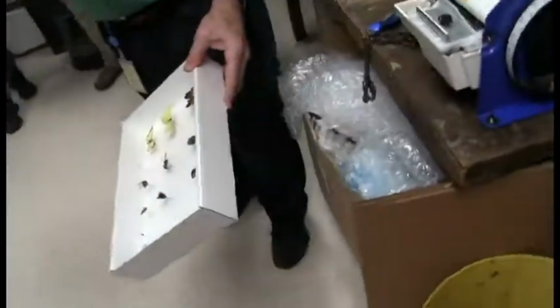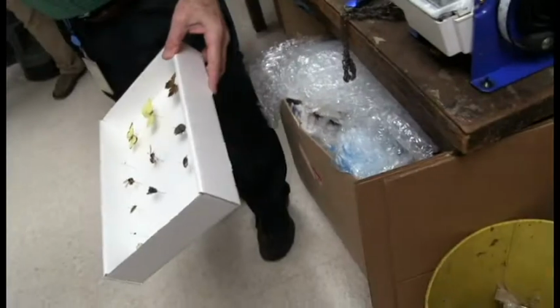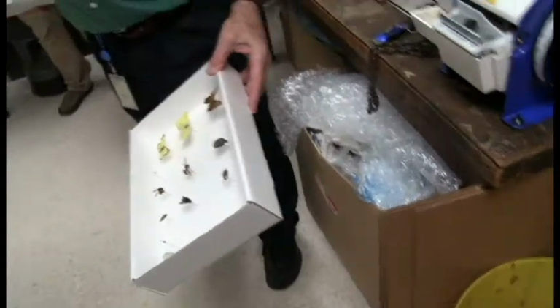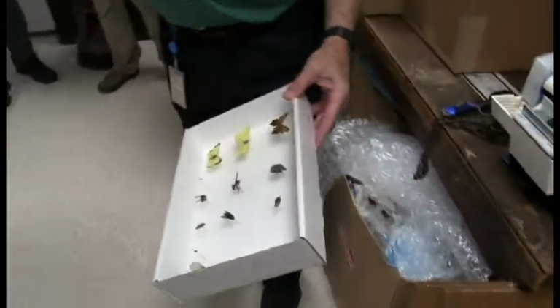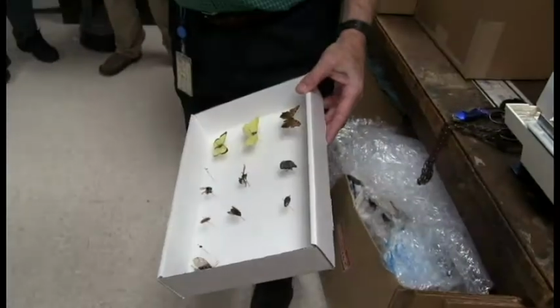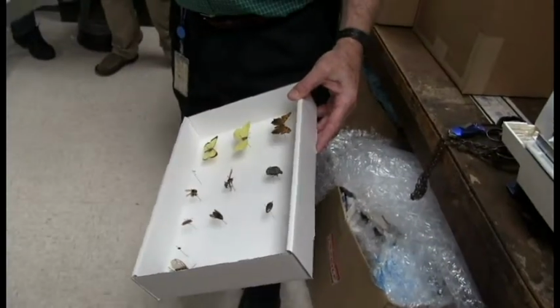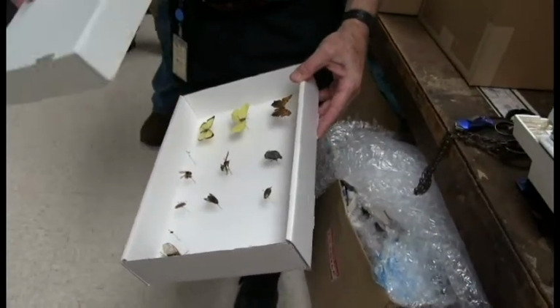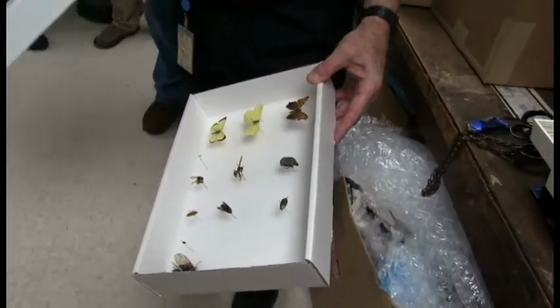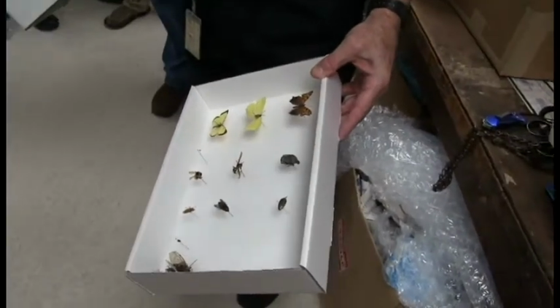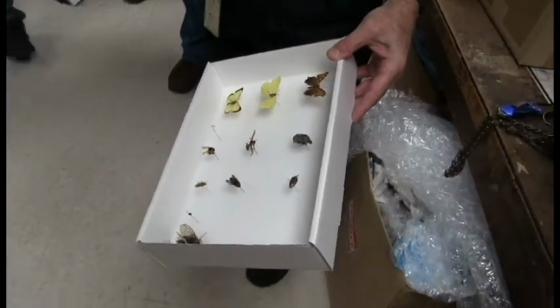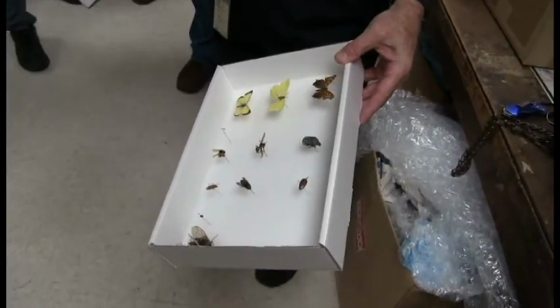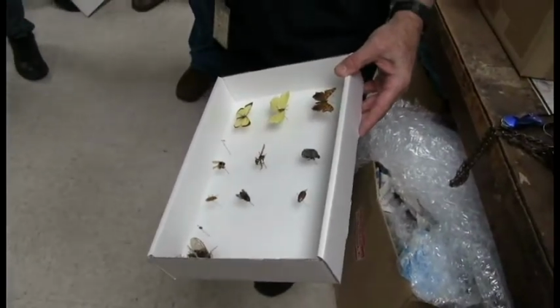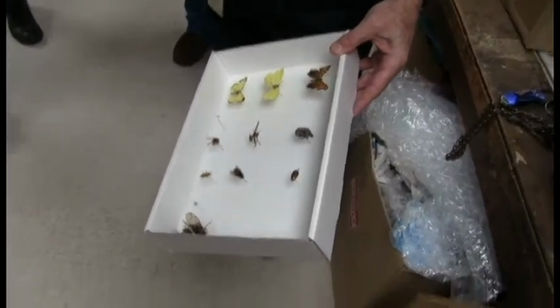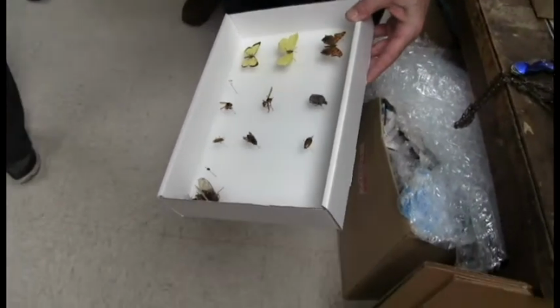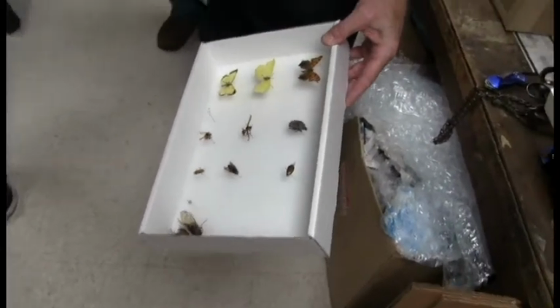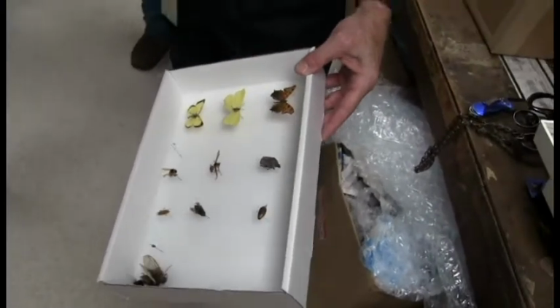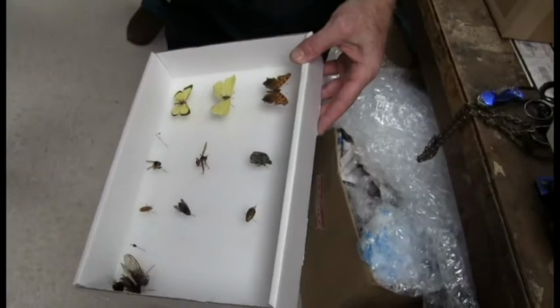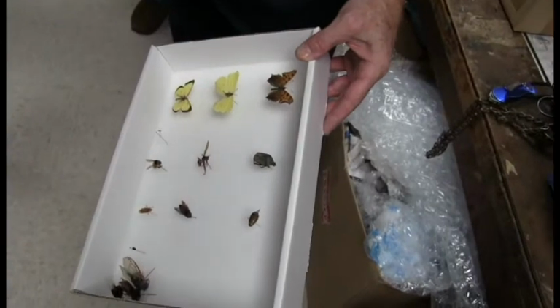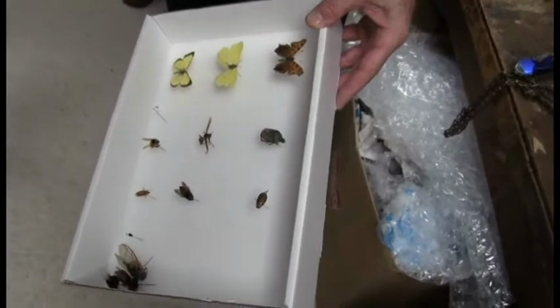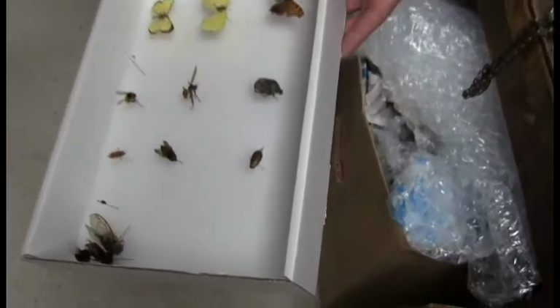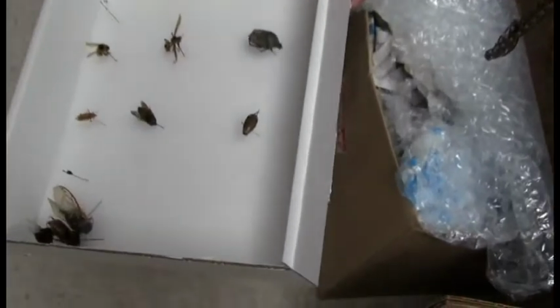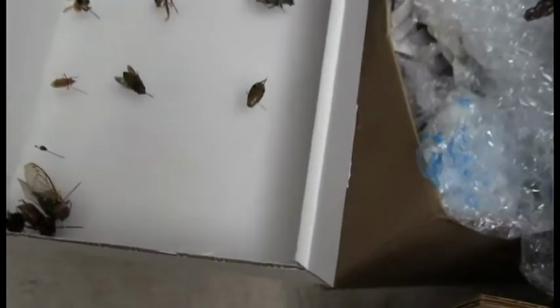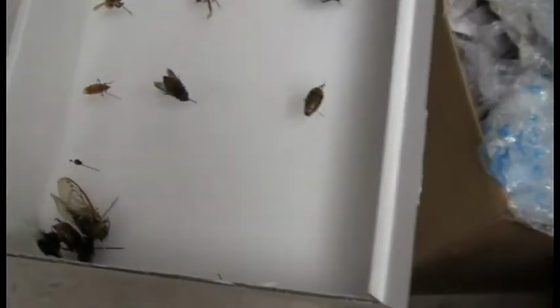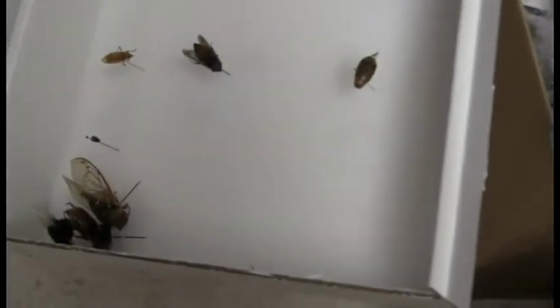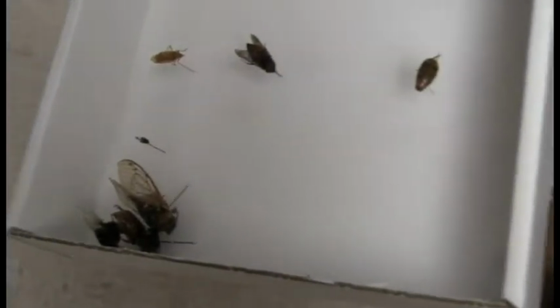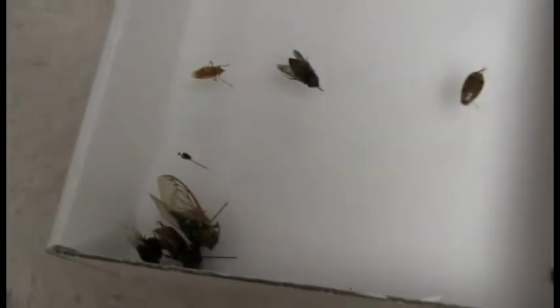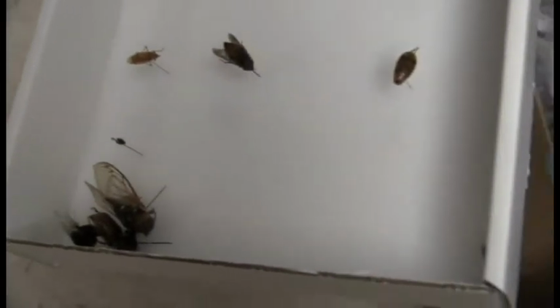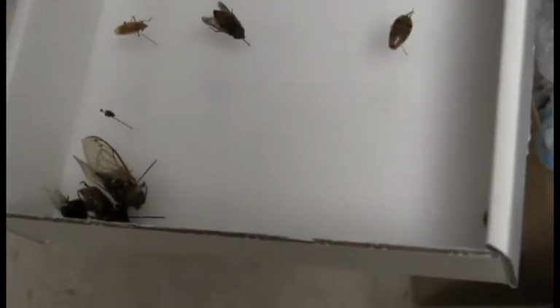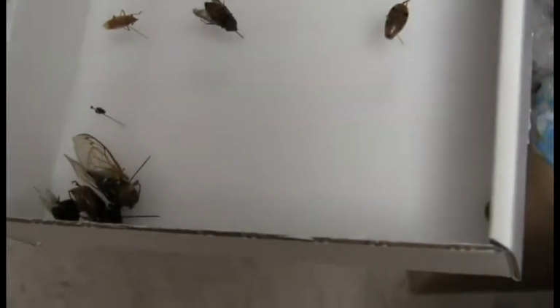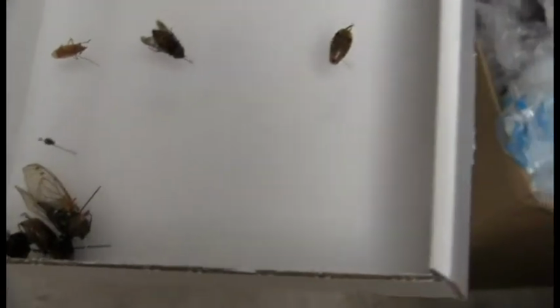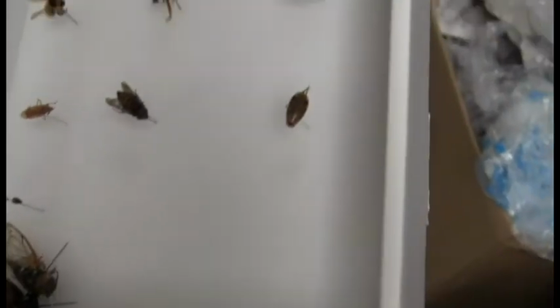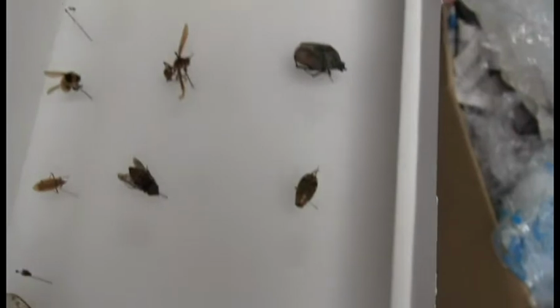Could have been worse, but you can see that some of them didn't do so well. That was pretty bad, but I've seen worse. We've all seen worse.